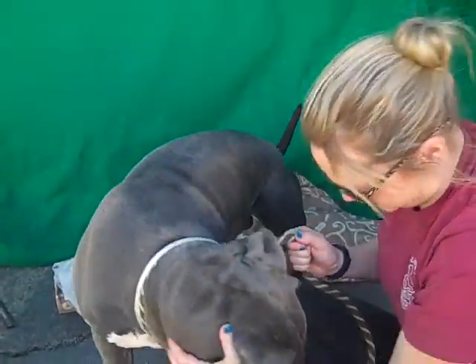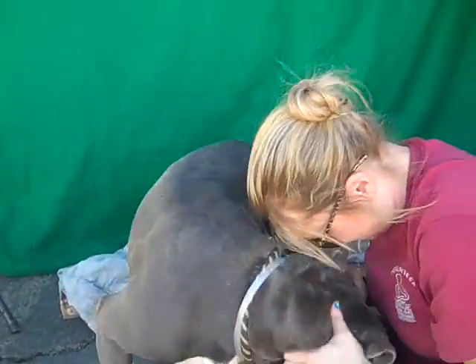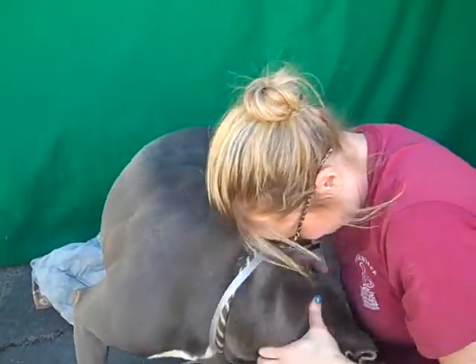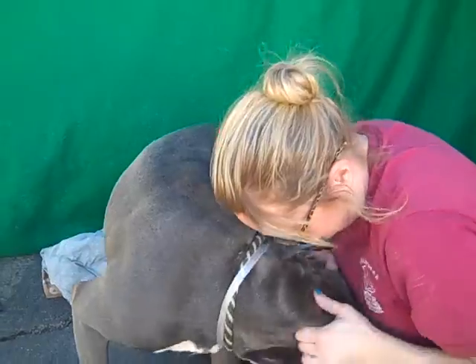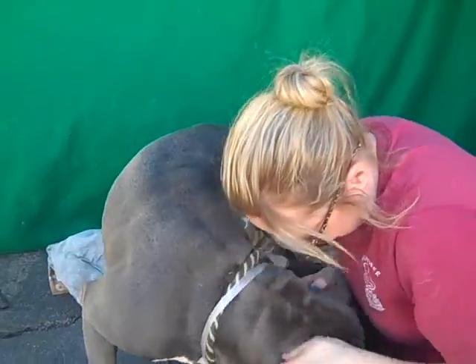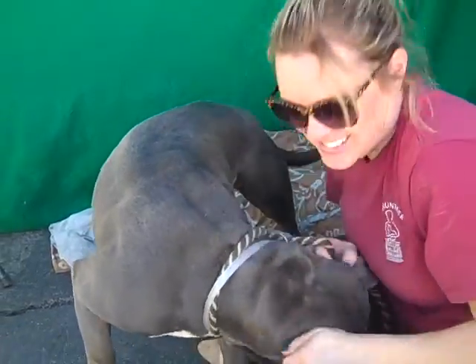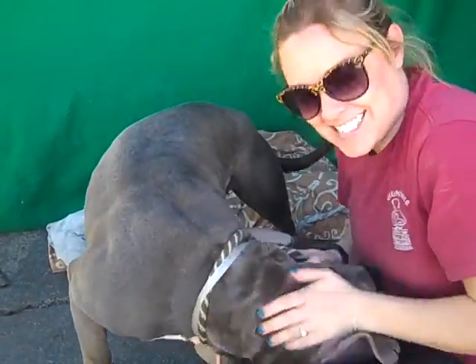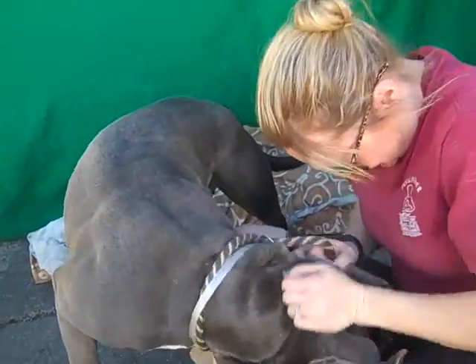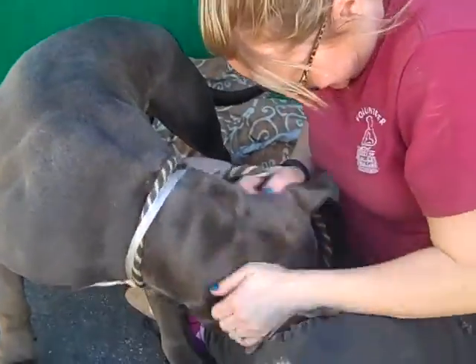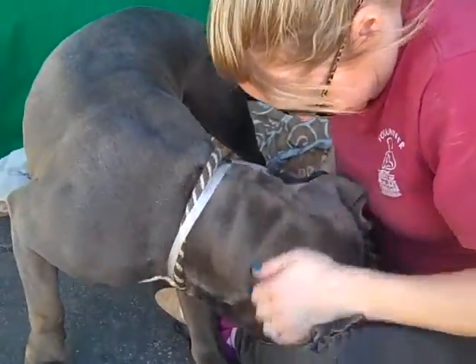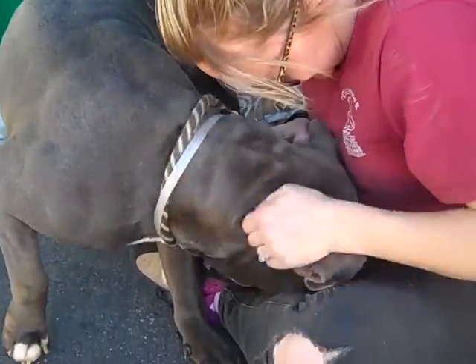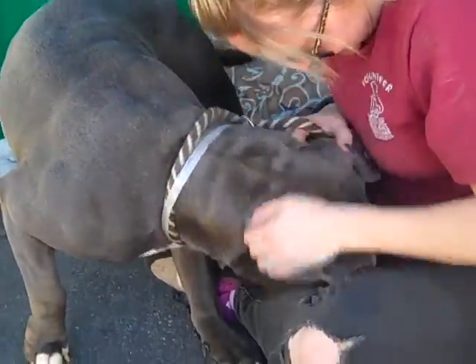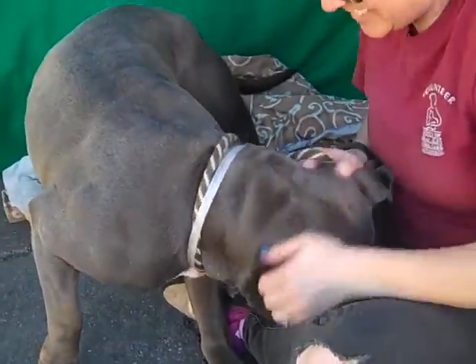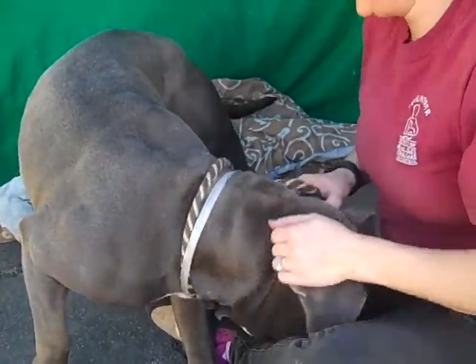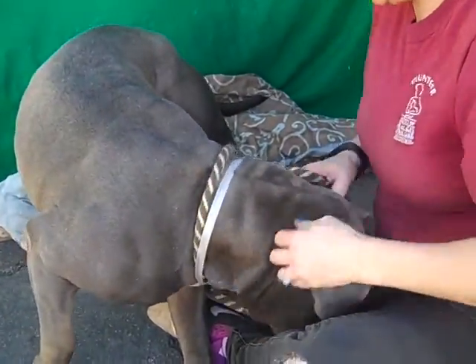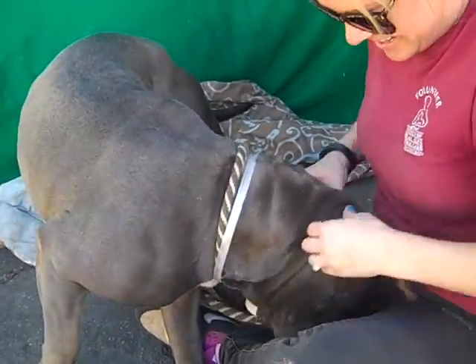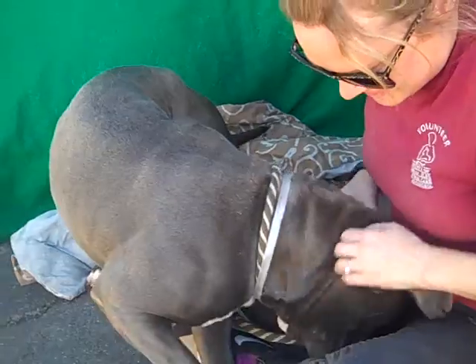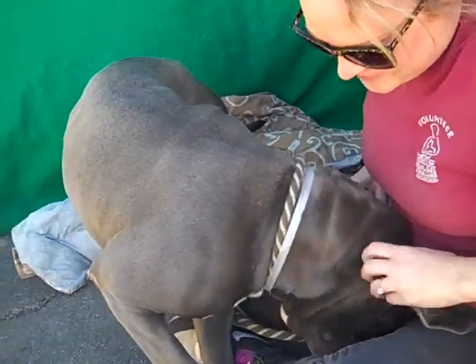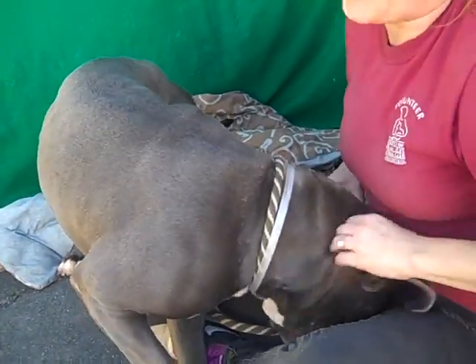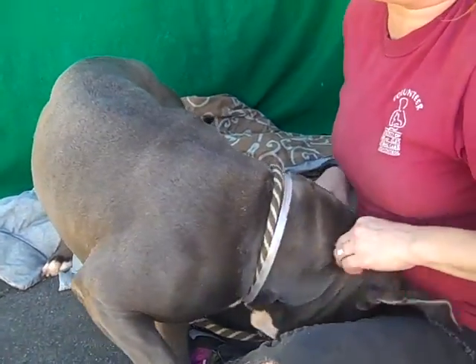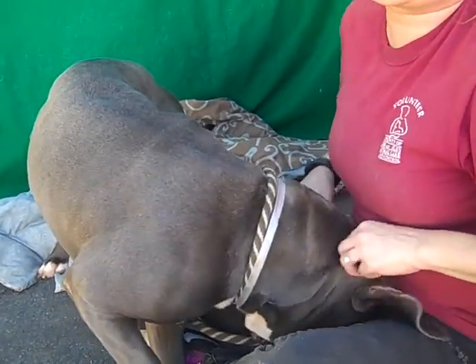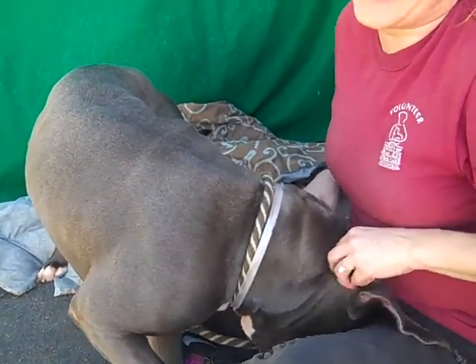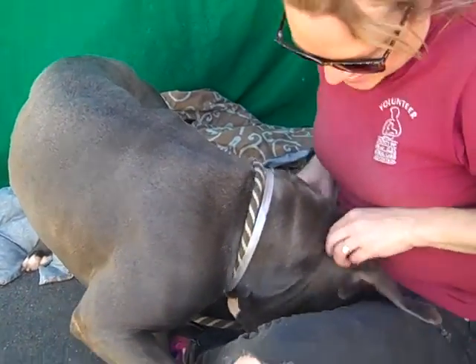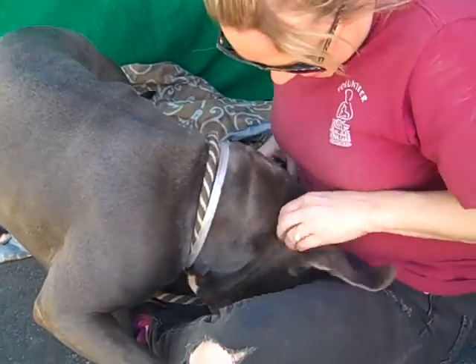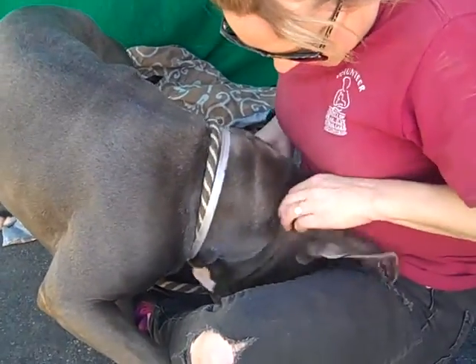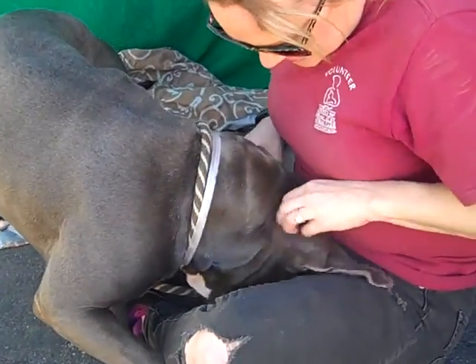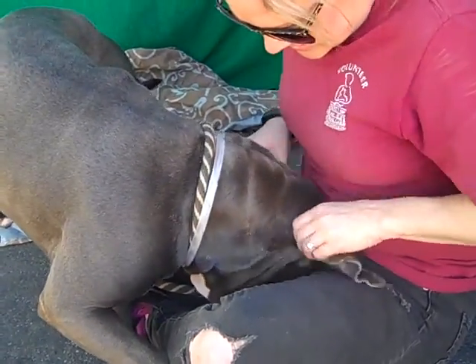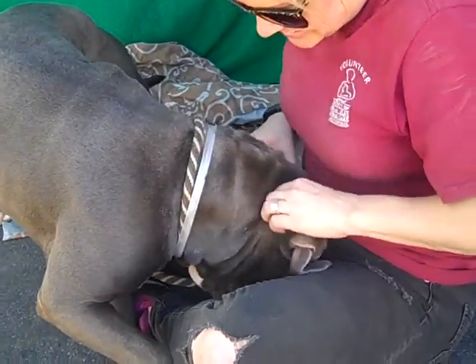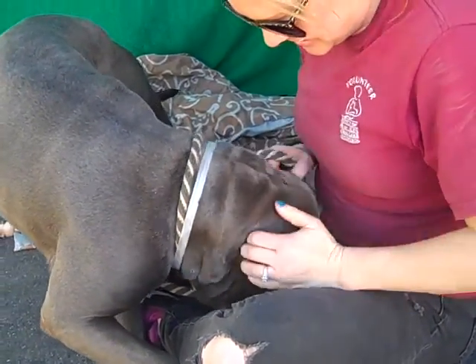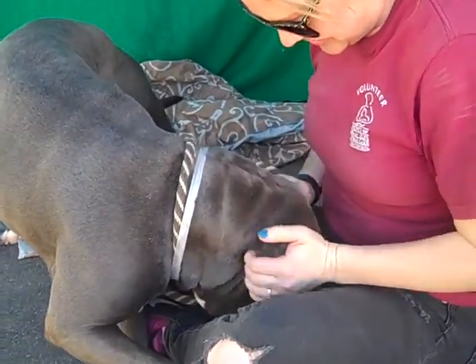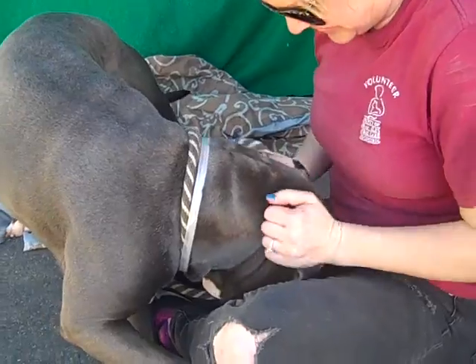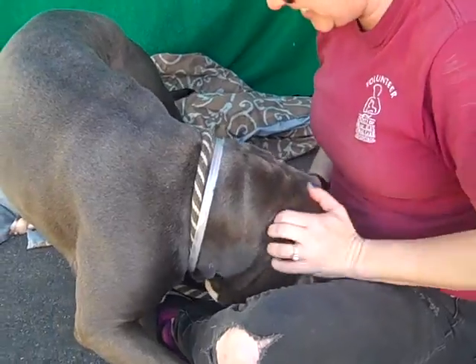He is a 75-pound bundle of love and he is so sweet. He's got that big big head and he's got the typical pit bull personality — friendly, friendly, friendly. He likes his ears scratched.